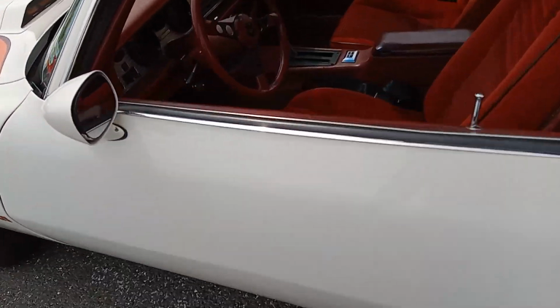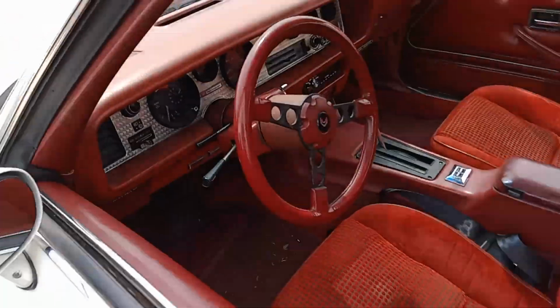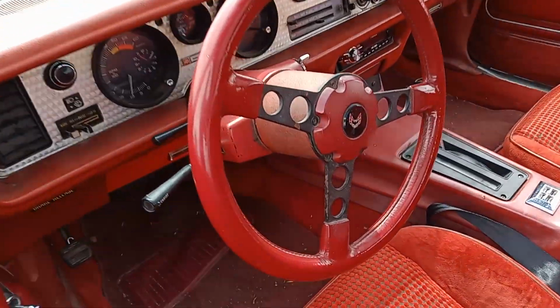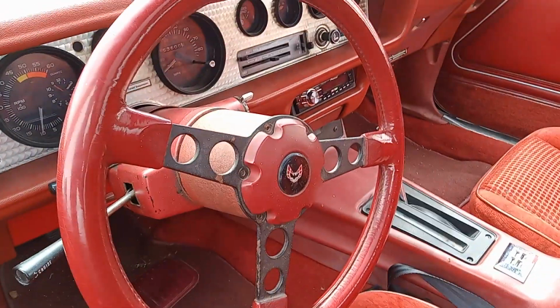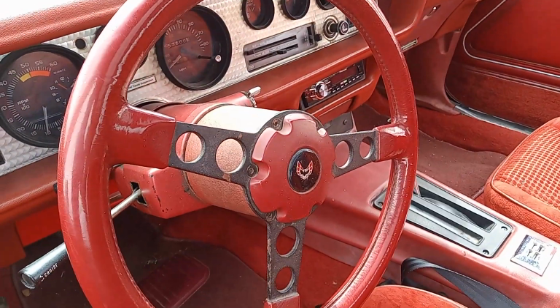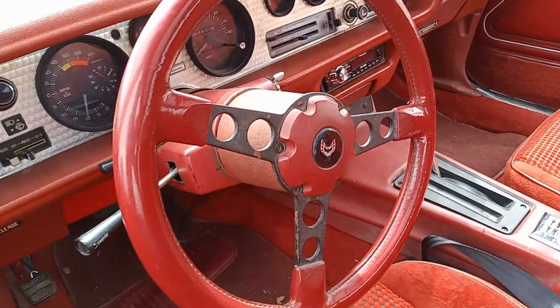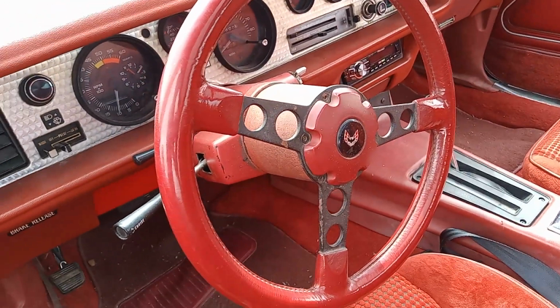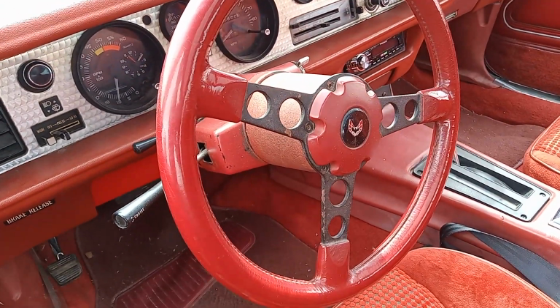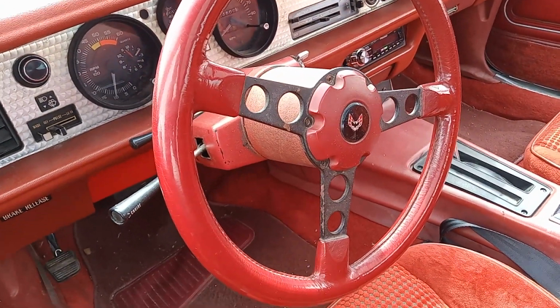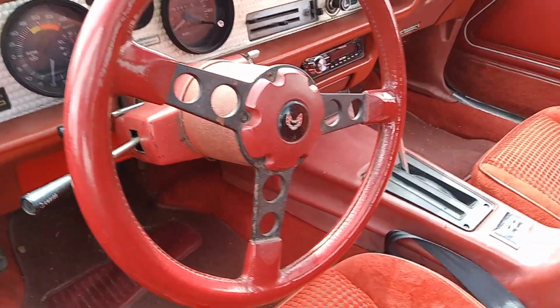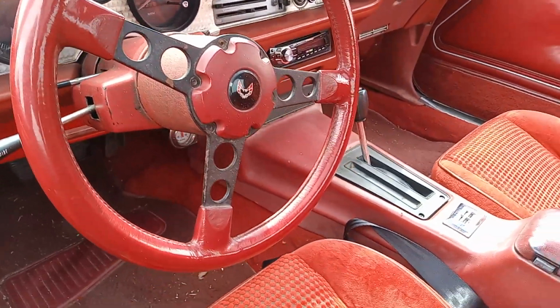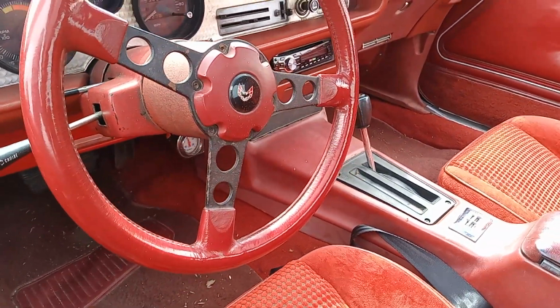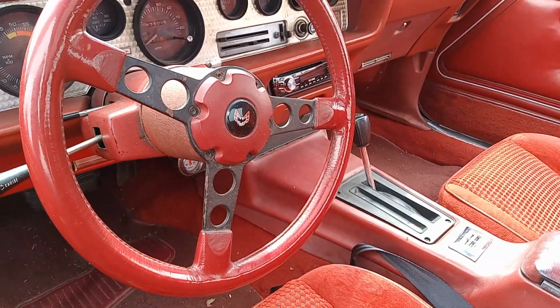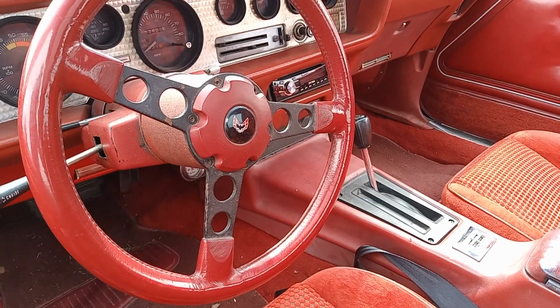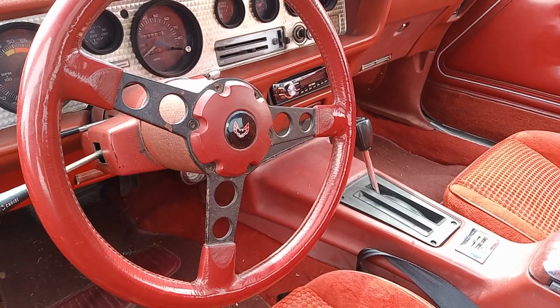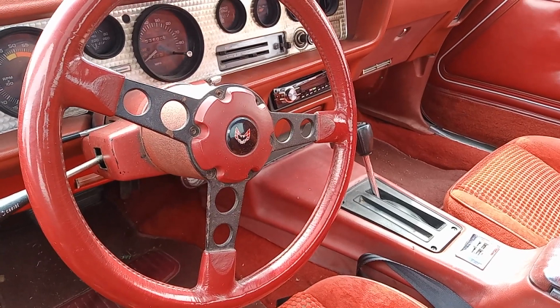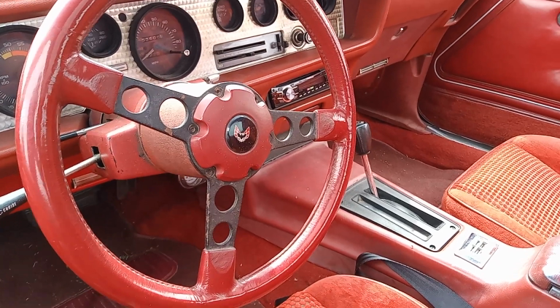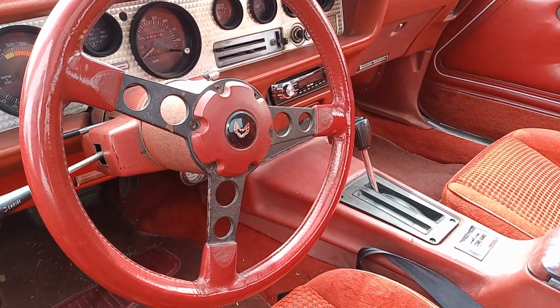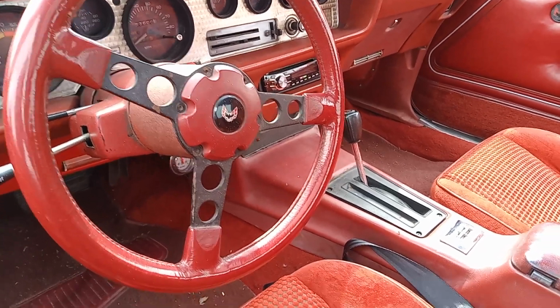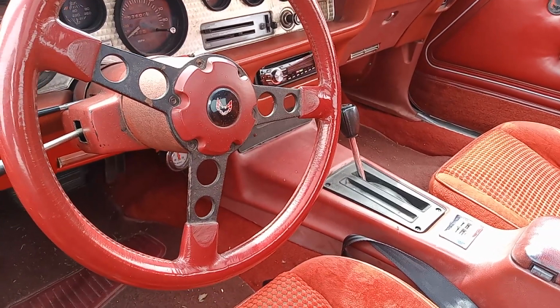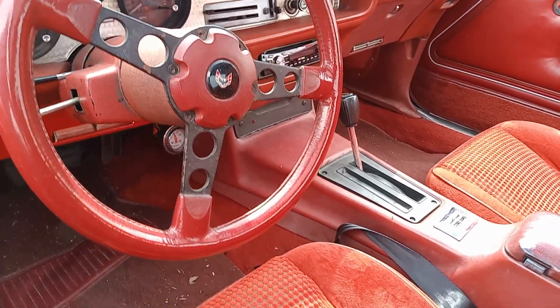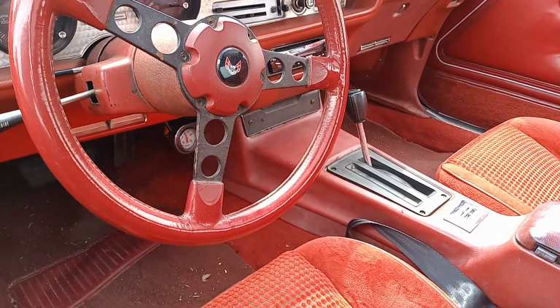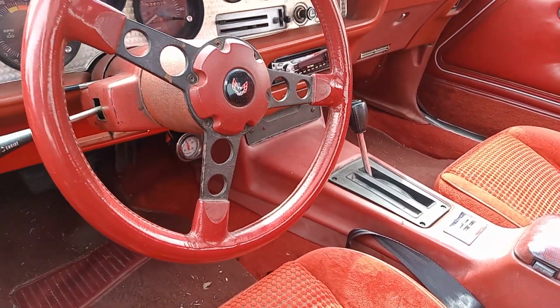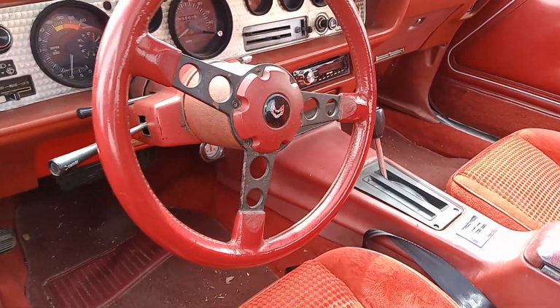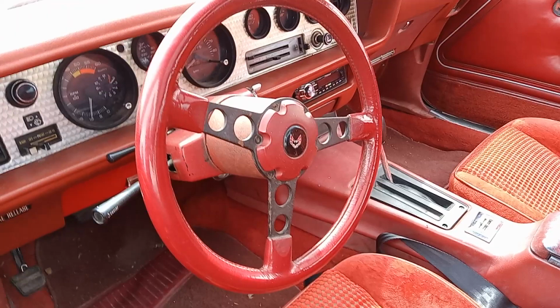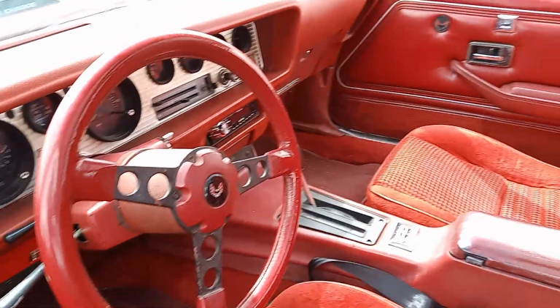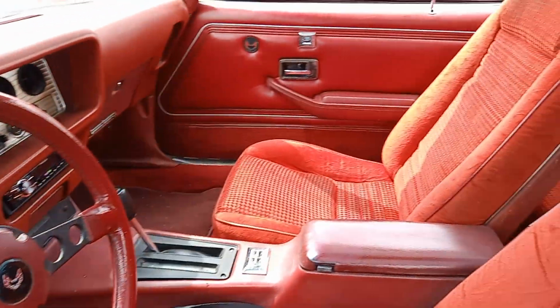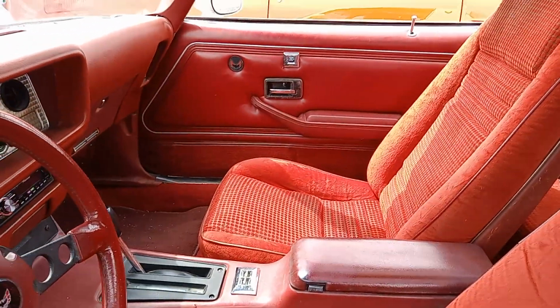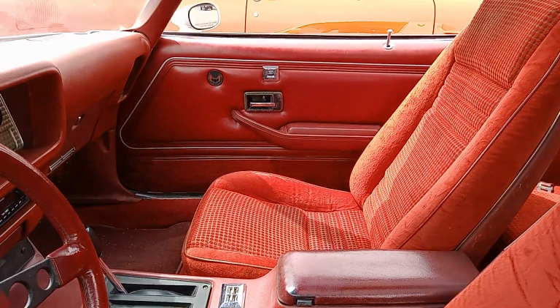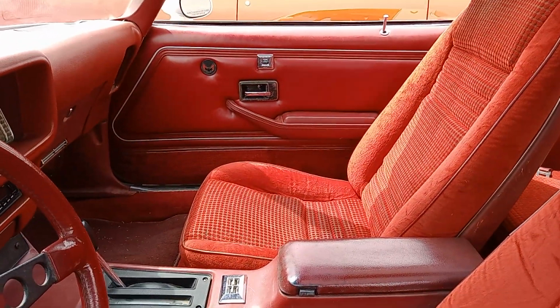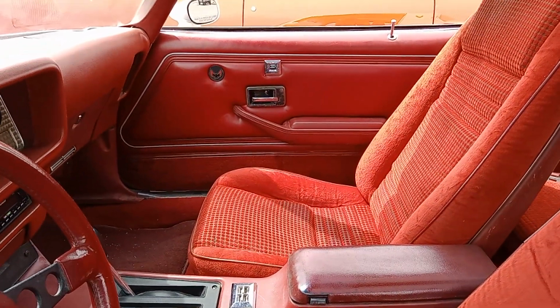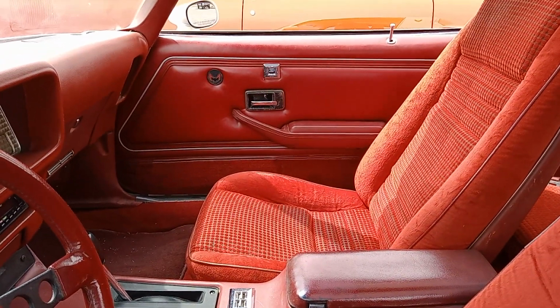Look at the steering — I like the steering though. They do have that Pioneer radio in there. Check out the doors.